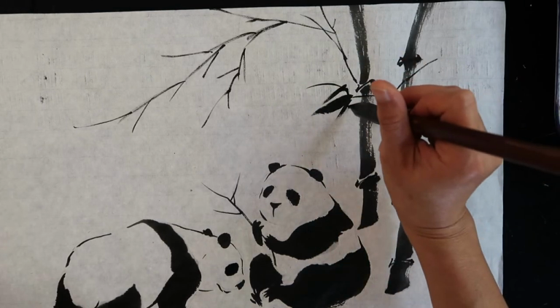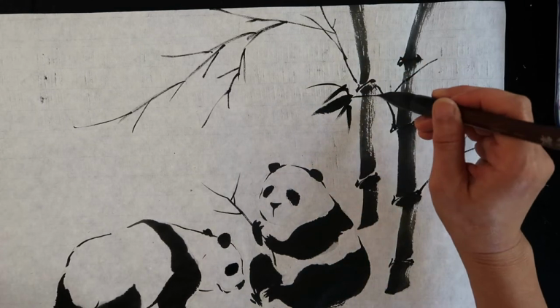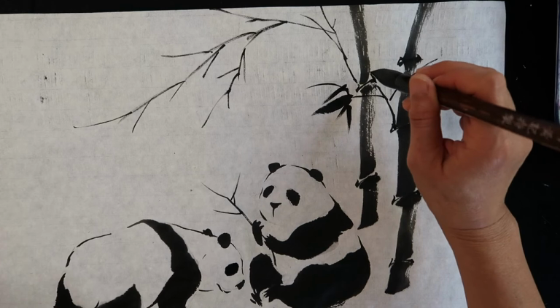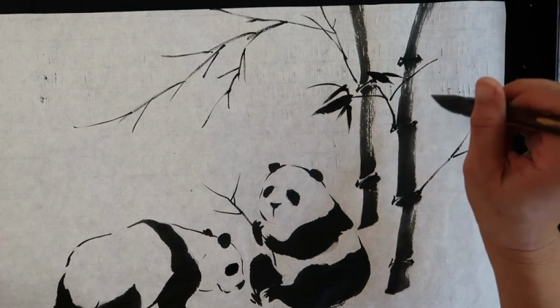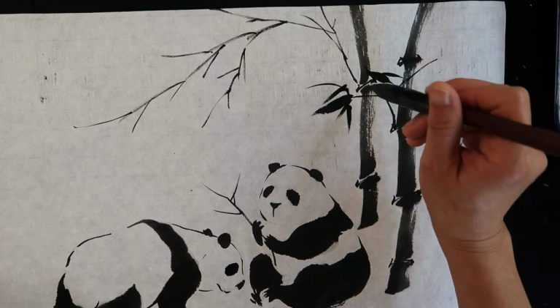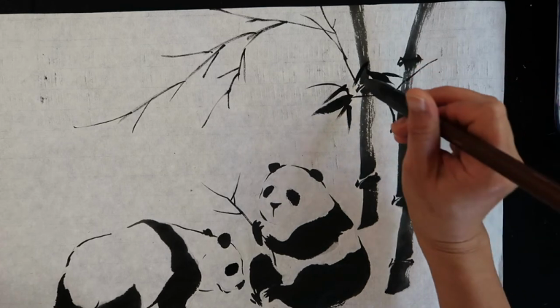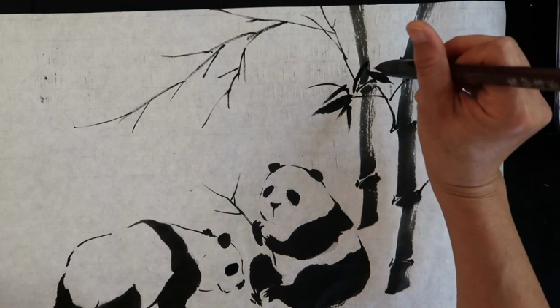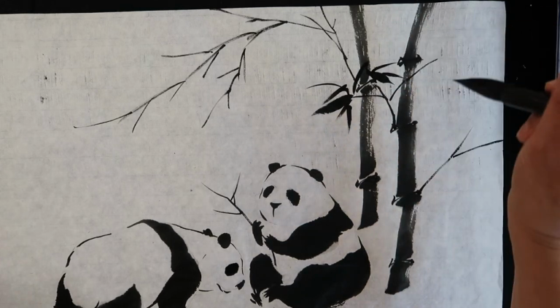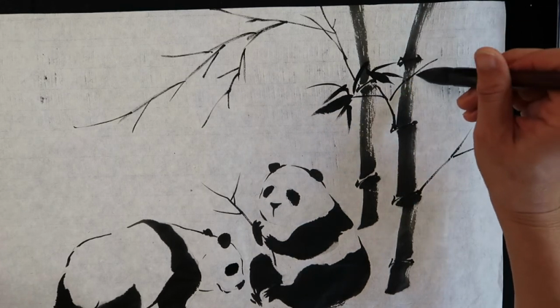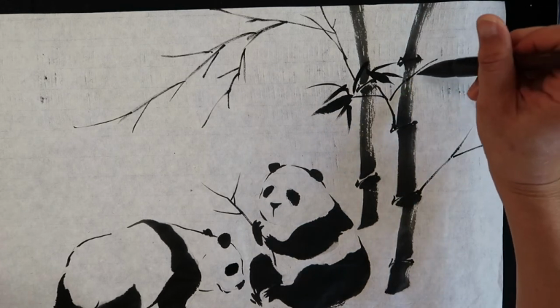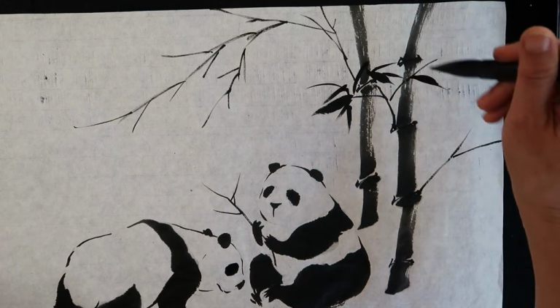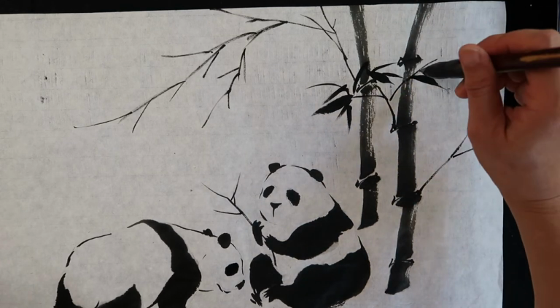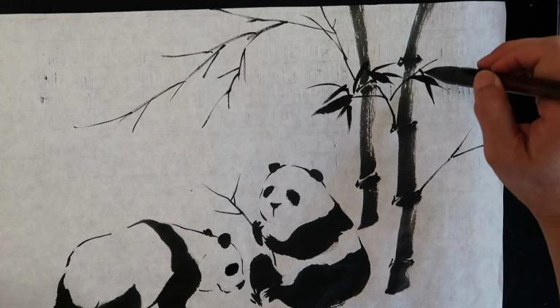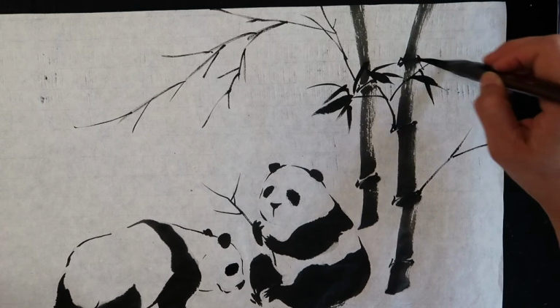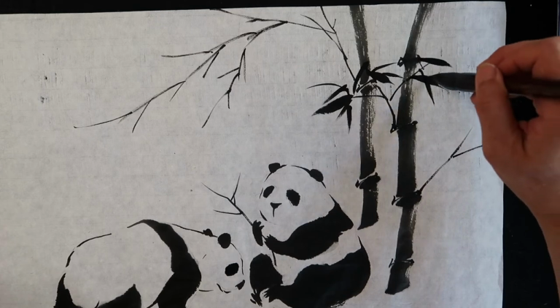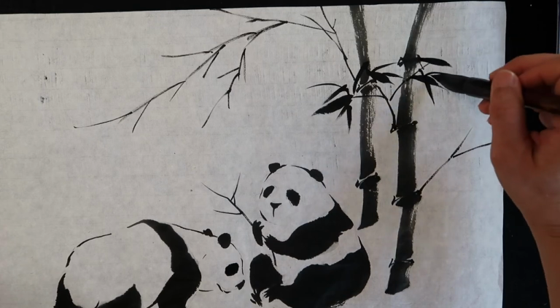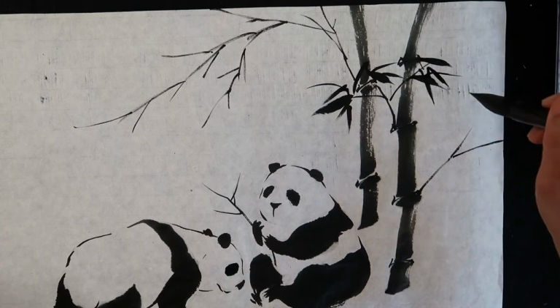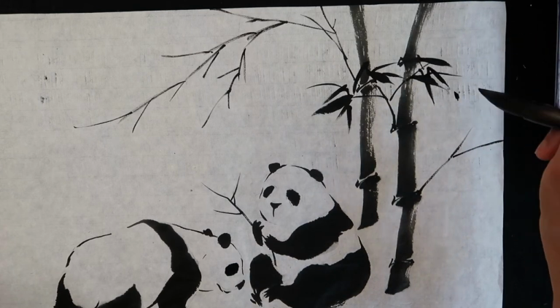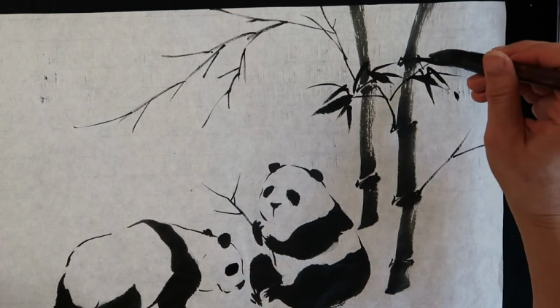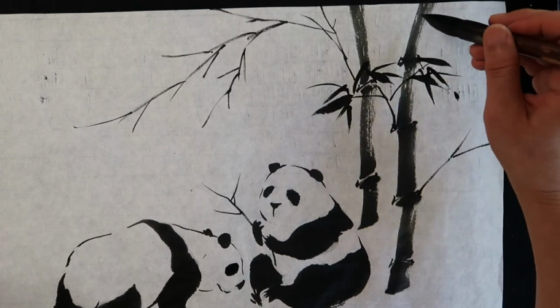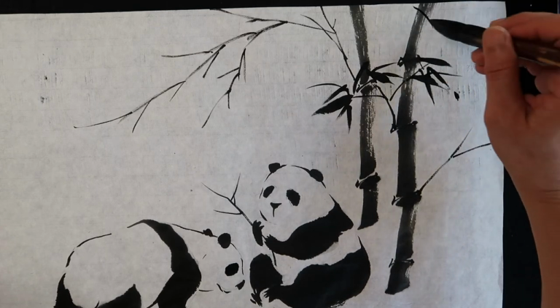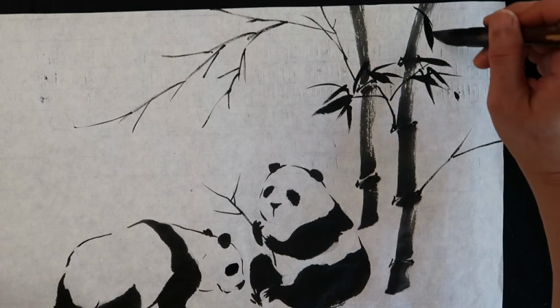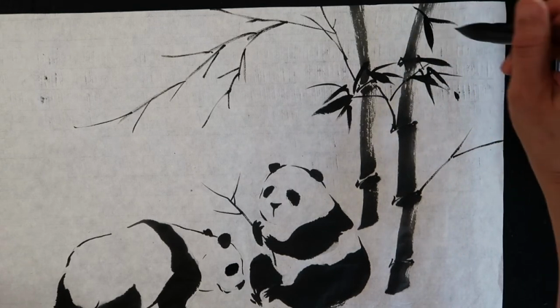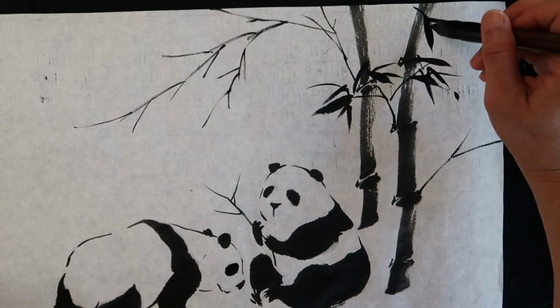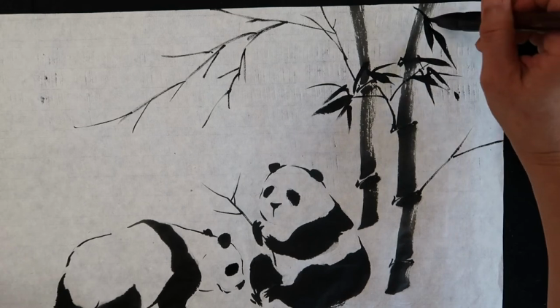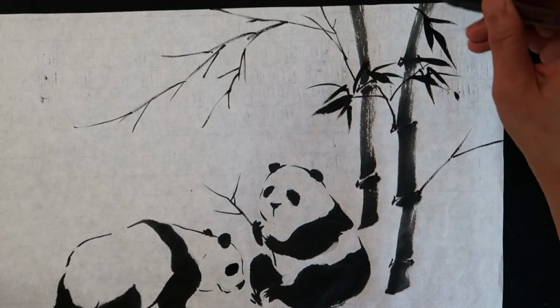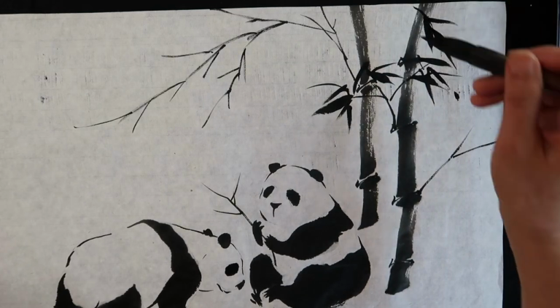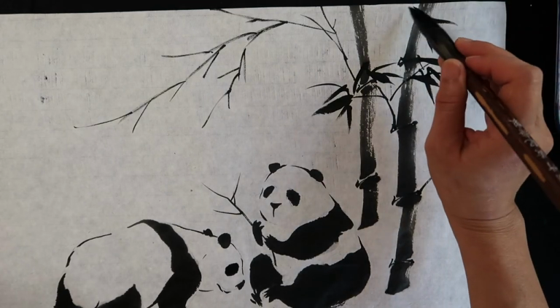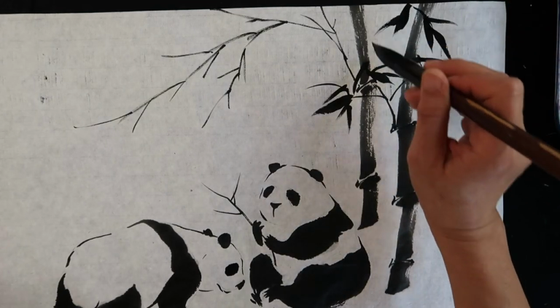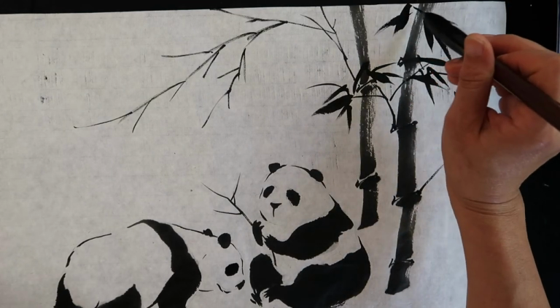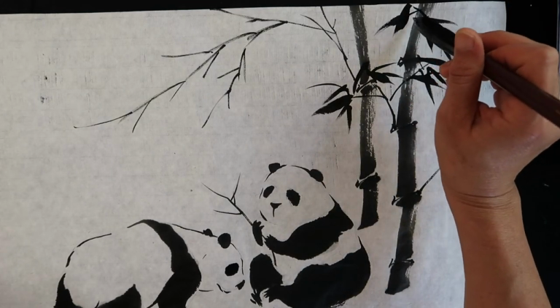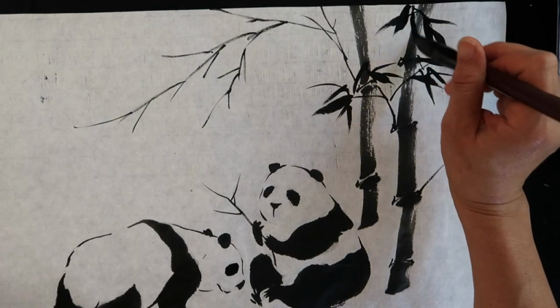To paint the leaf, touch down lightly and then put some pressure to broaden the stroke. Finish the leaf by lifting the brush to make the end pointy.